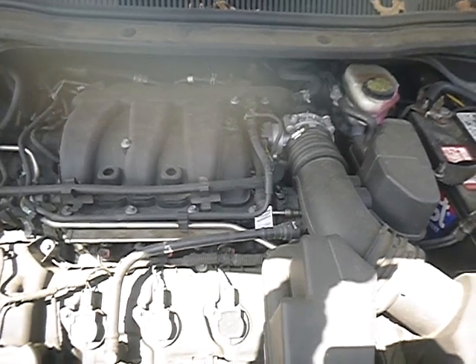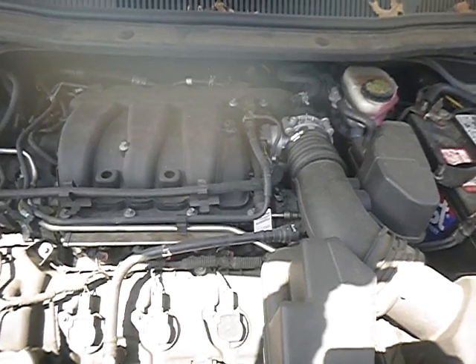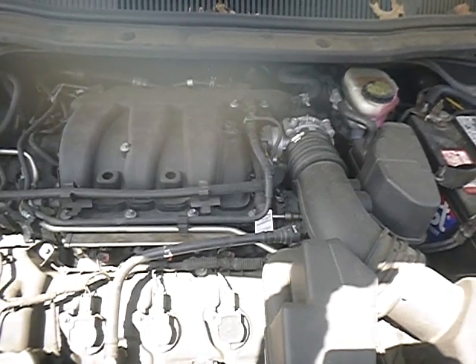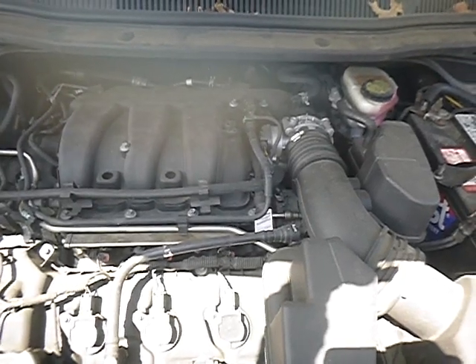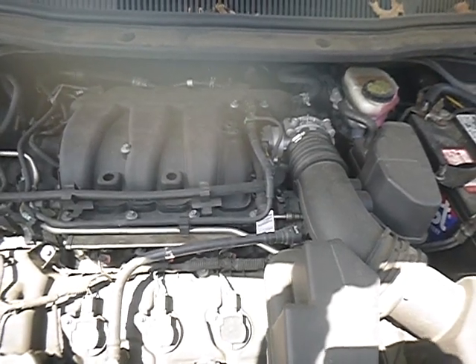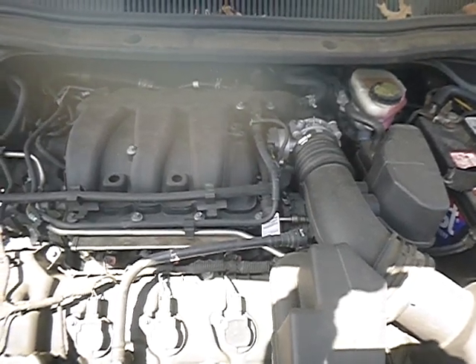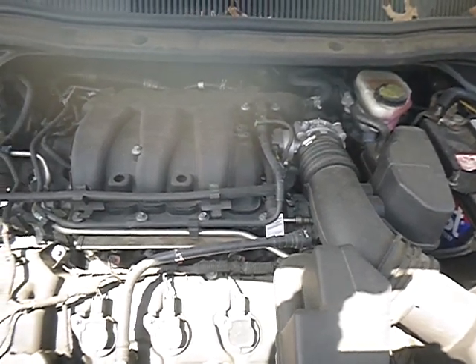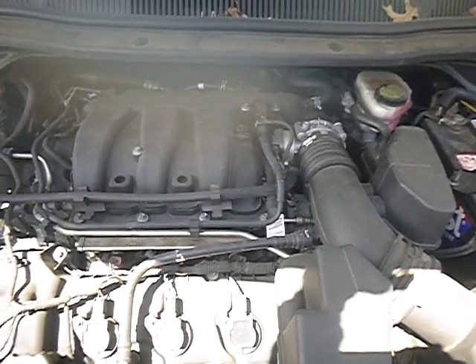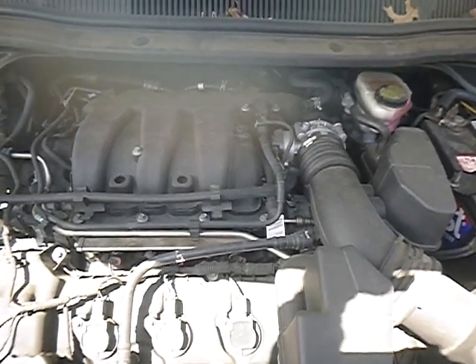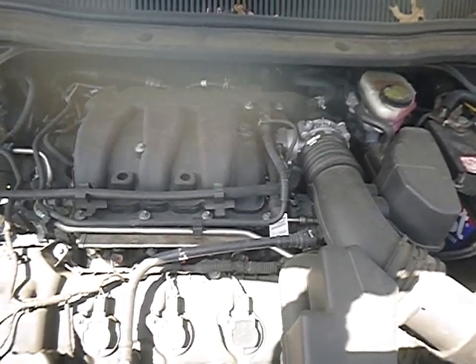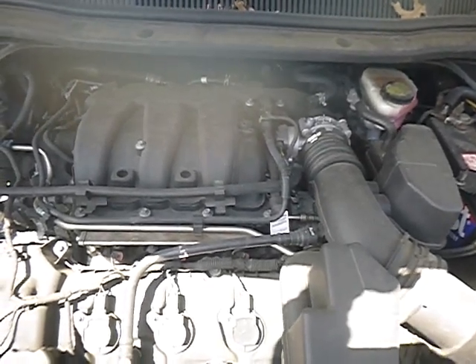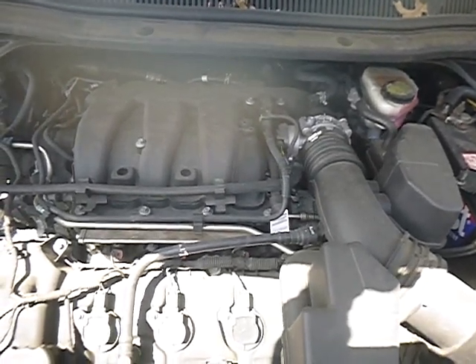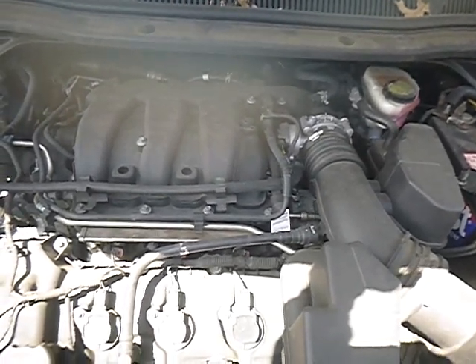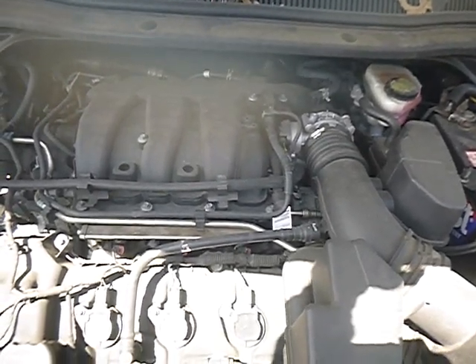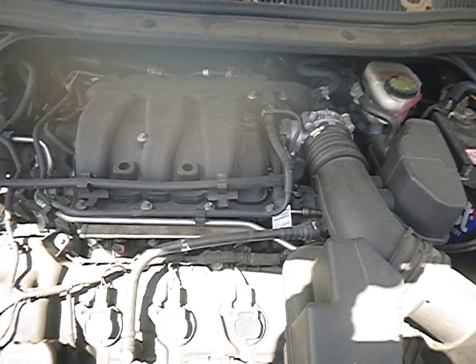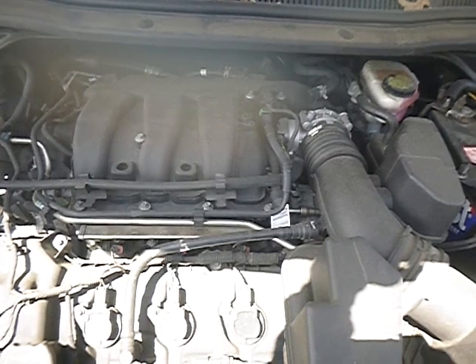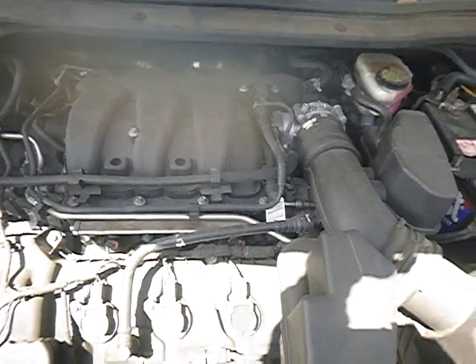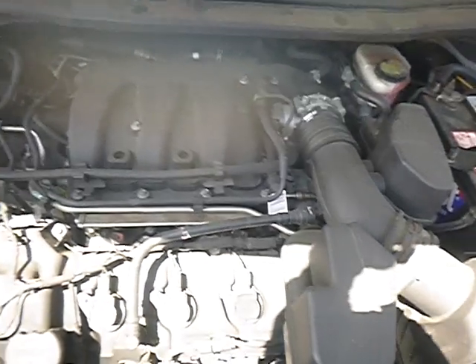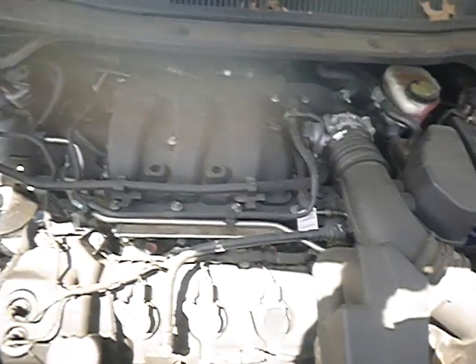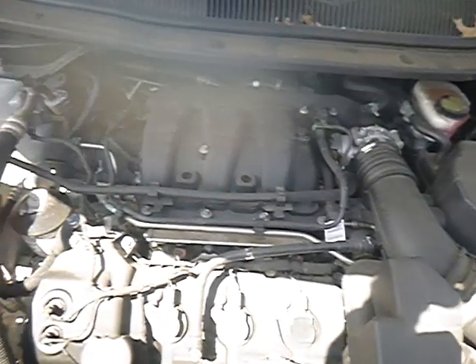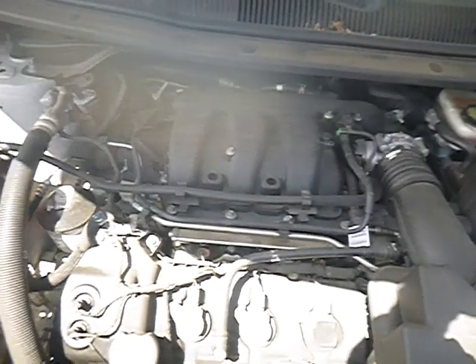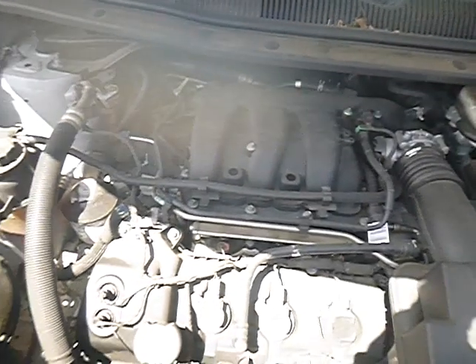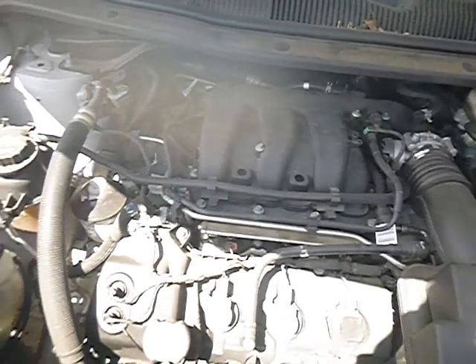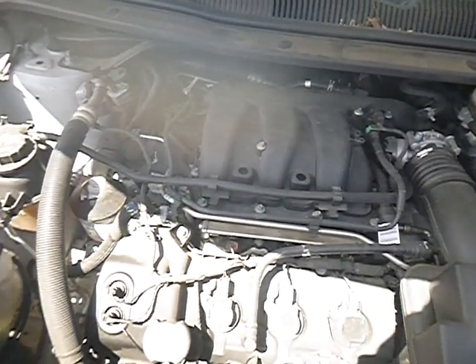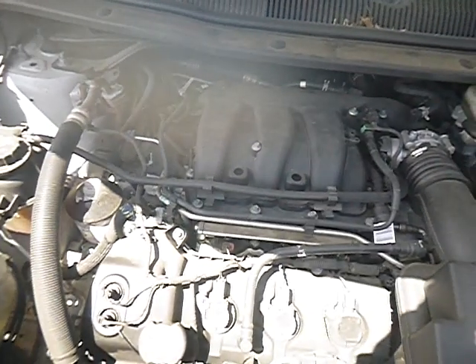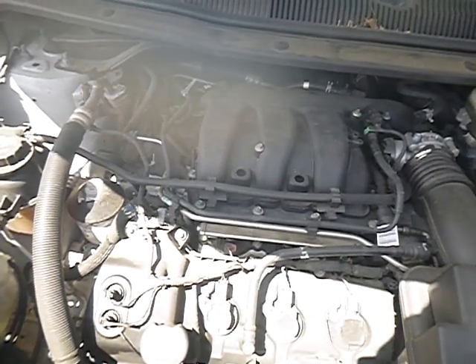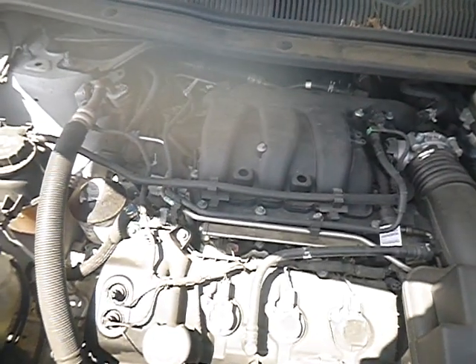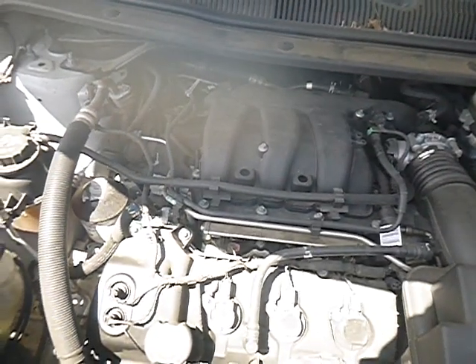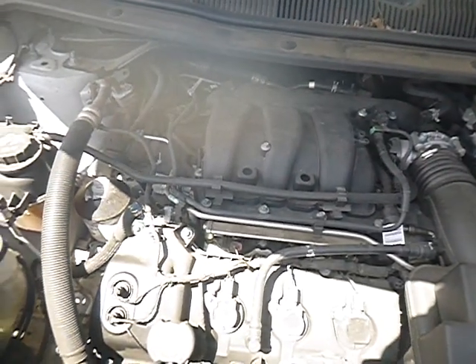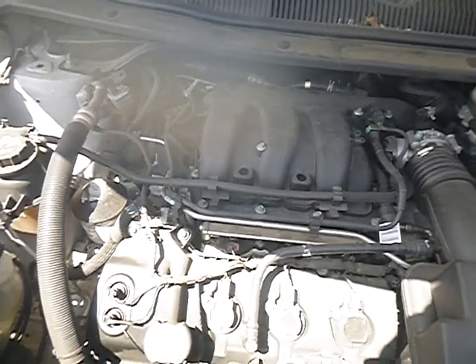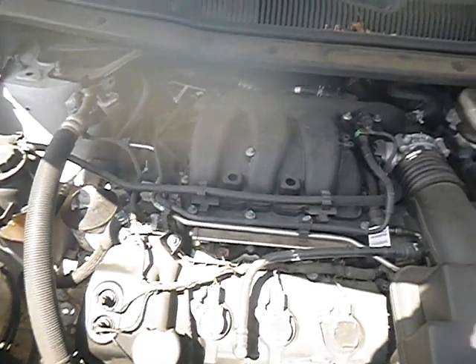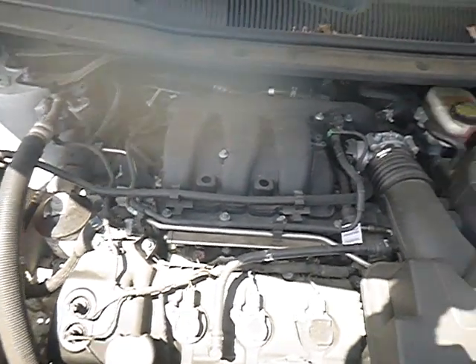Lot number 80058. We have a 2017 Ford Explorer.